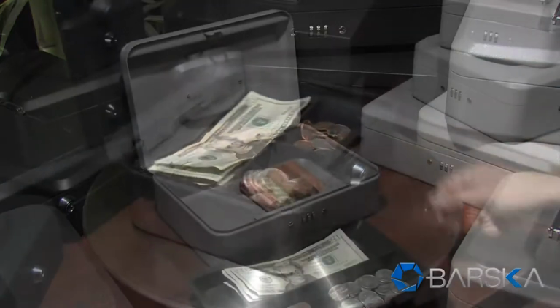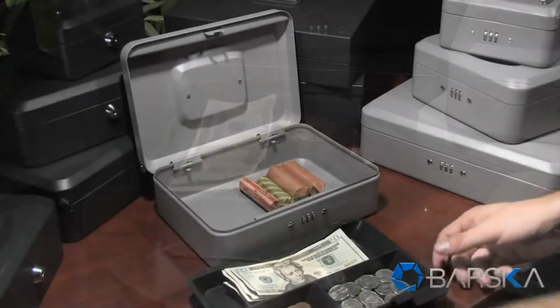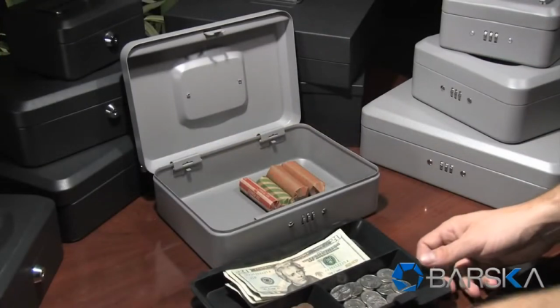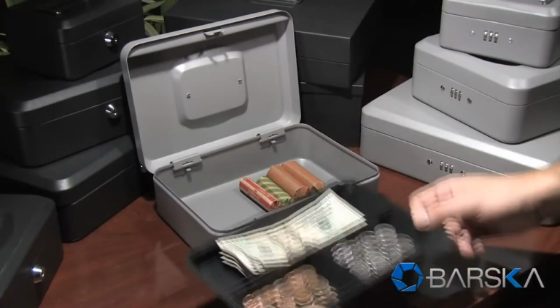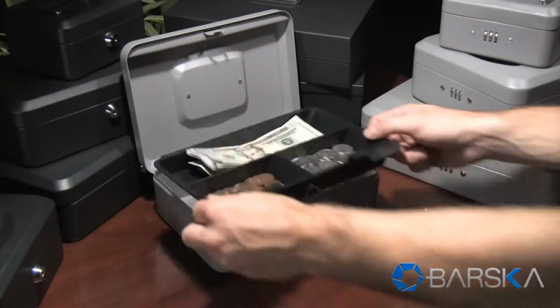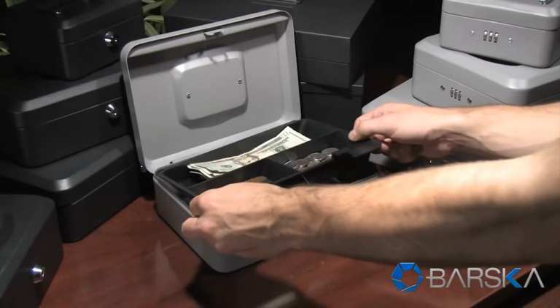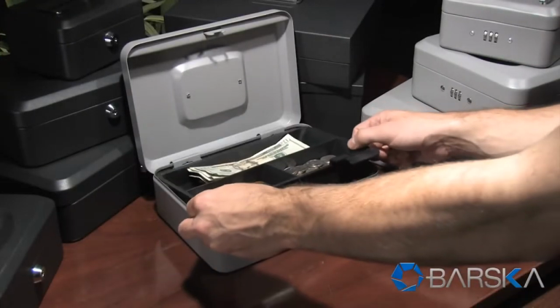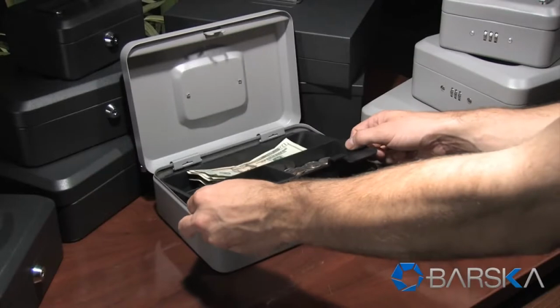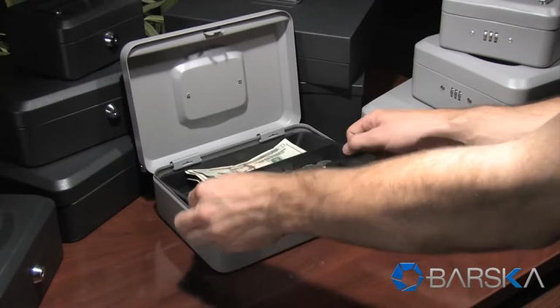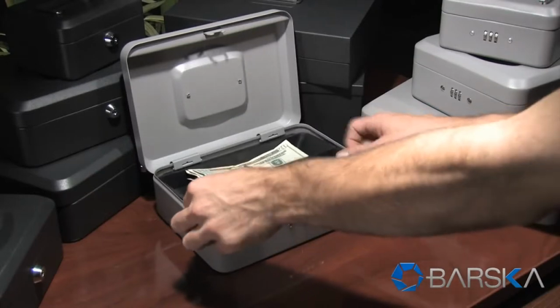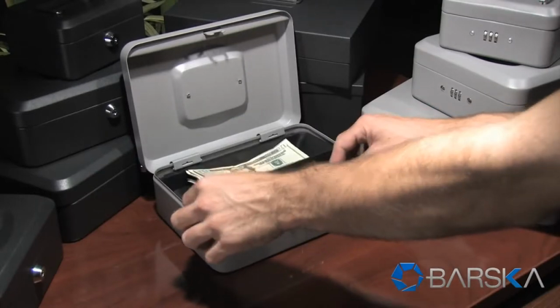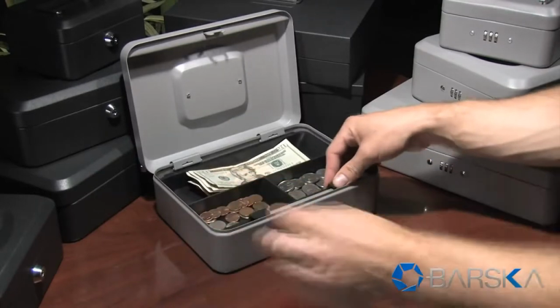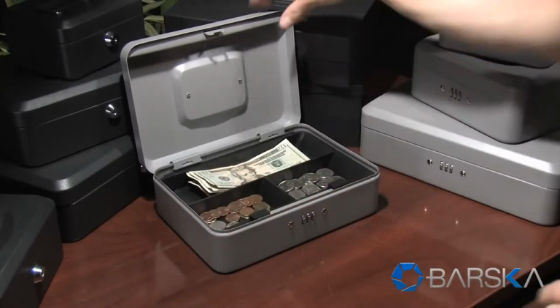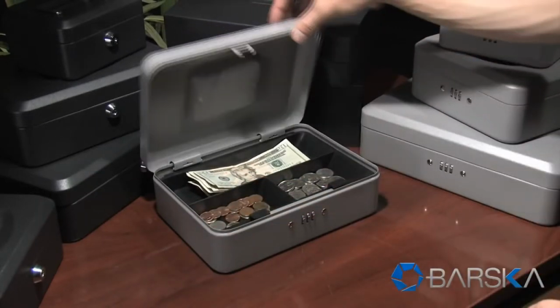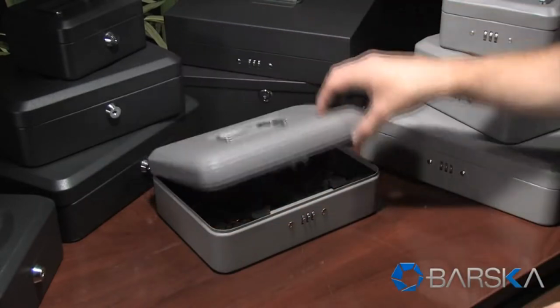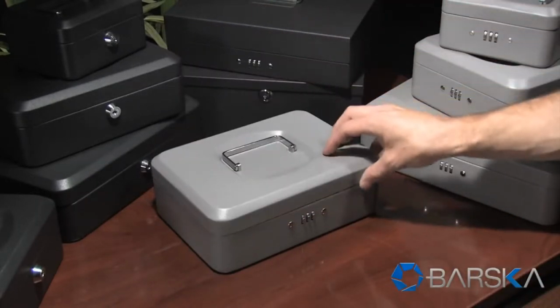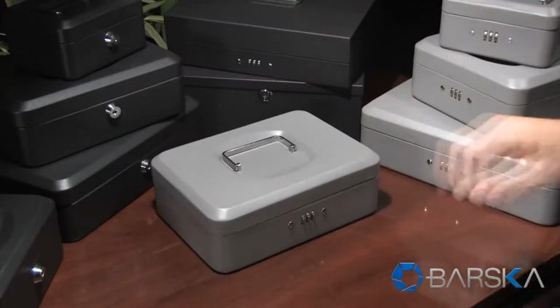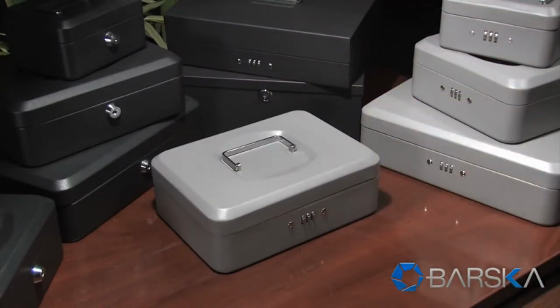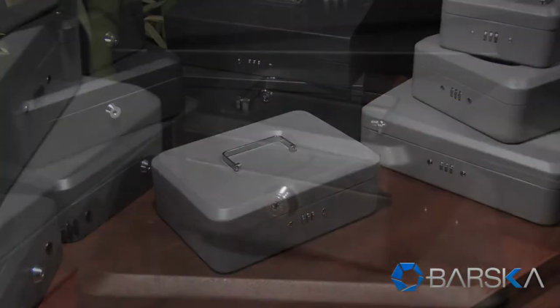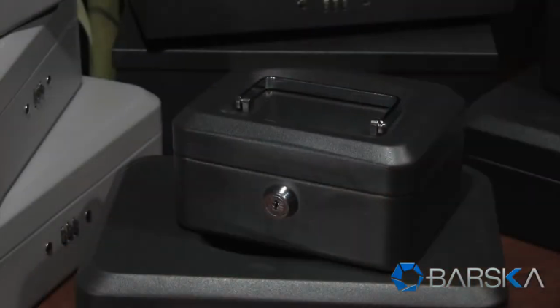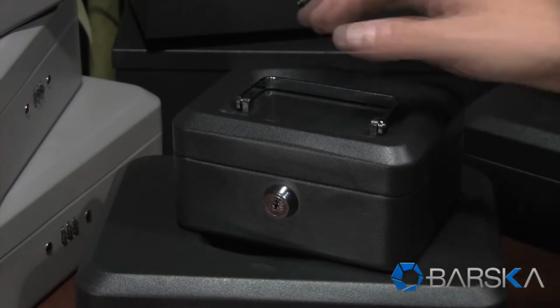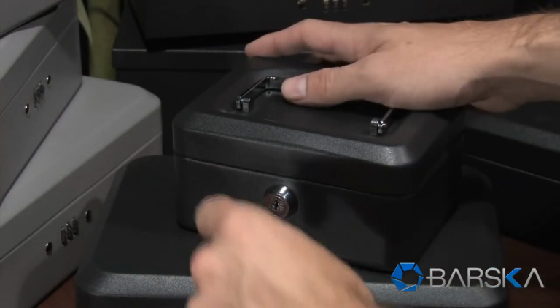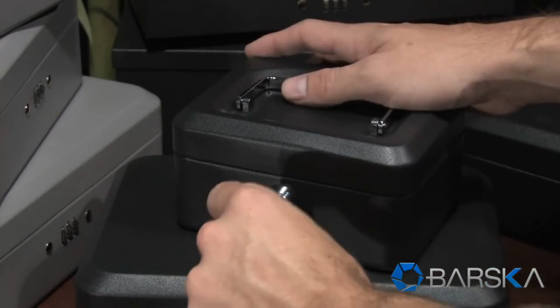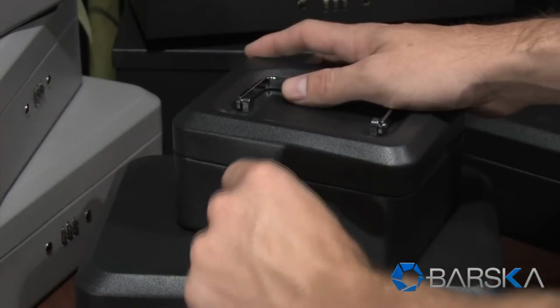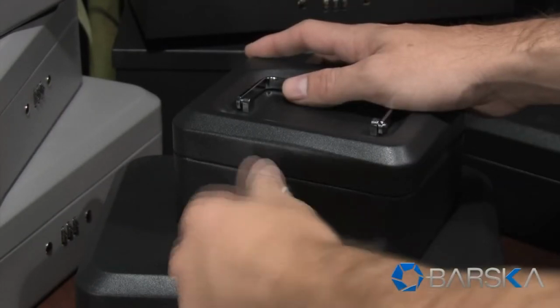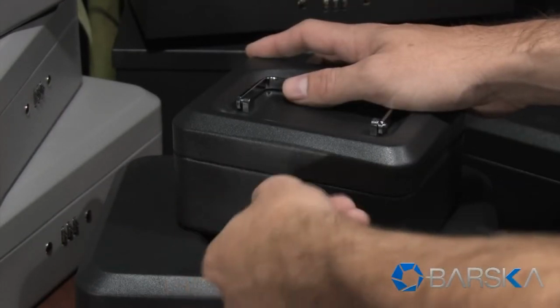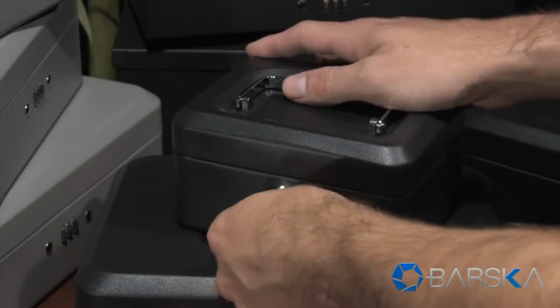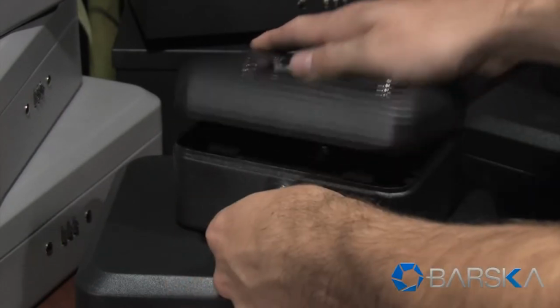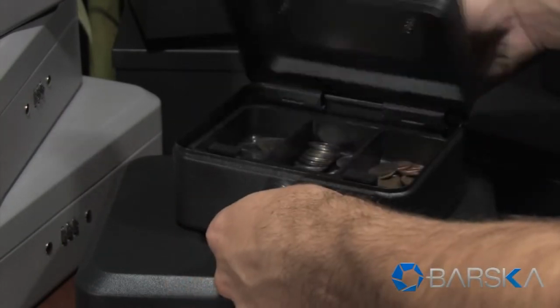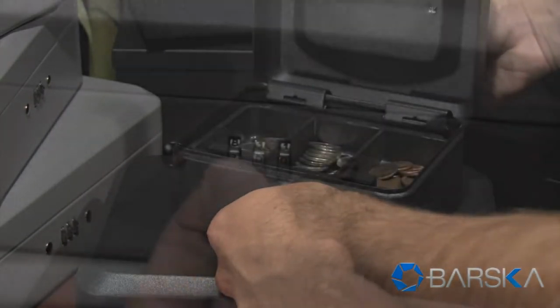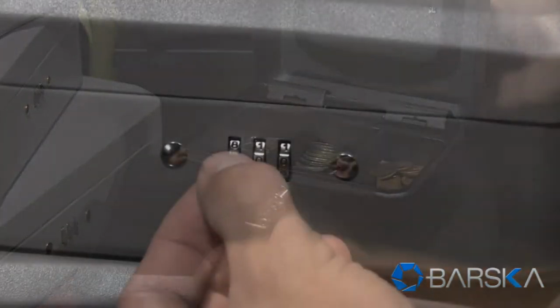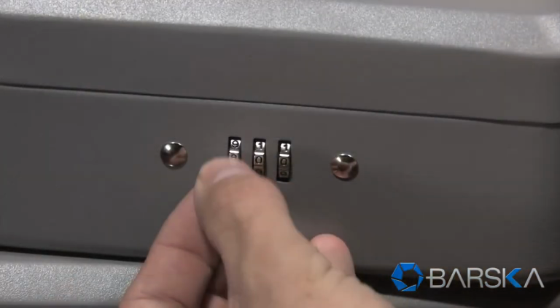The removable cash and coin tray allows extra items to be stored and concealed underneath. These cash boxes are available with either key or combination lock.